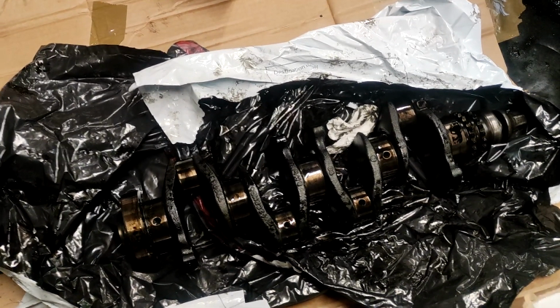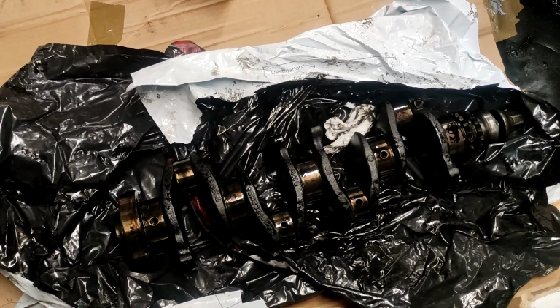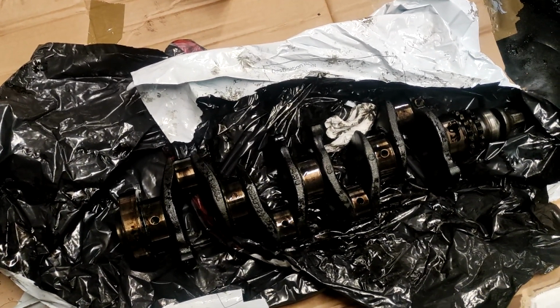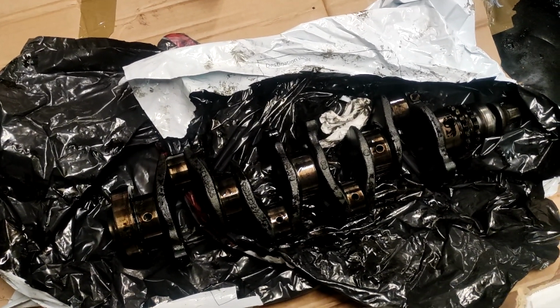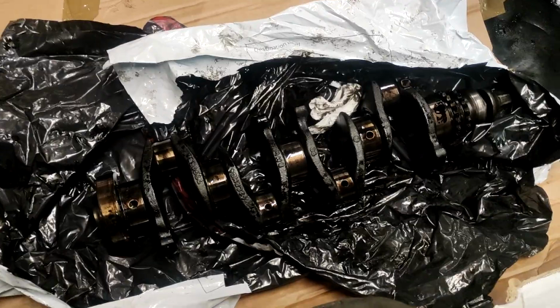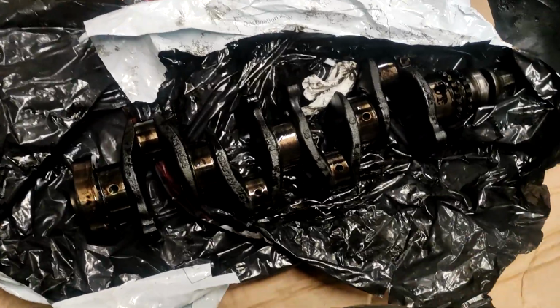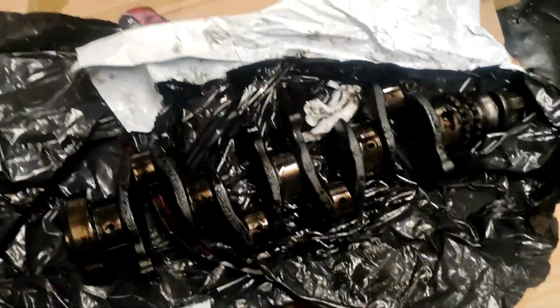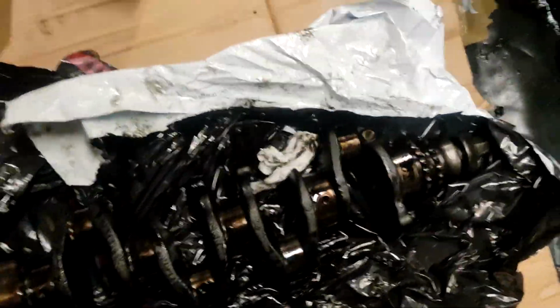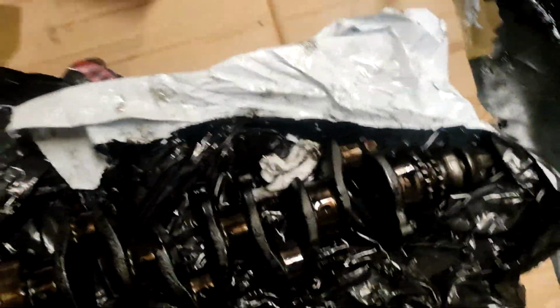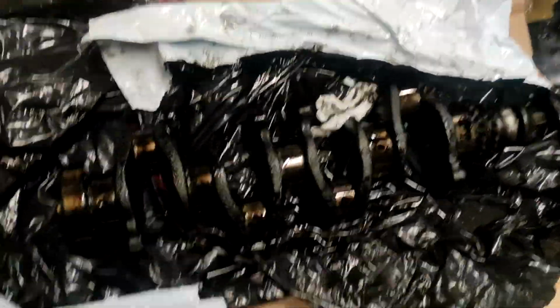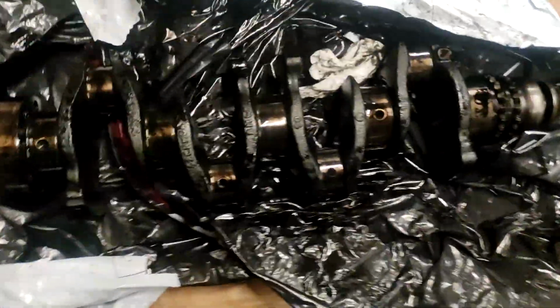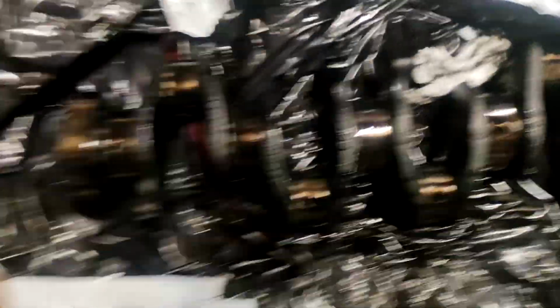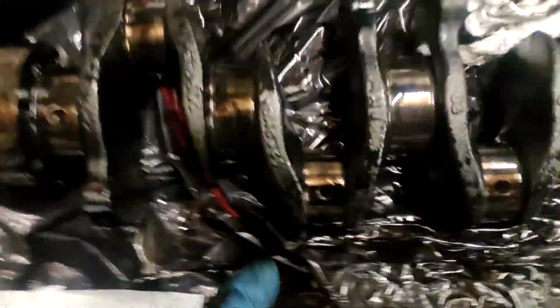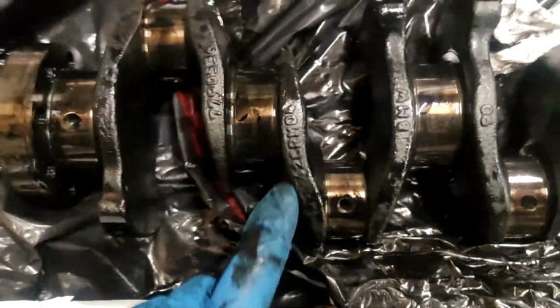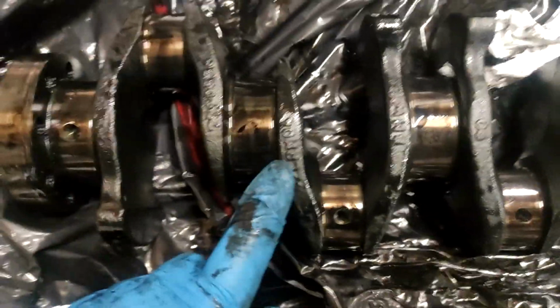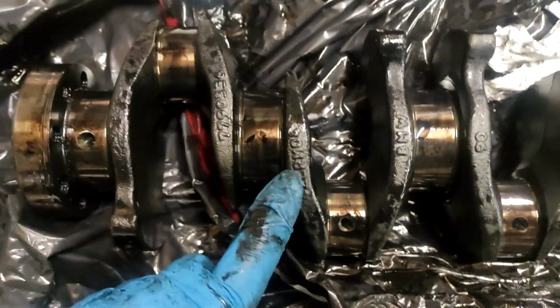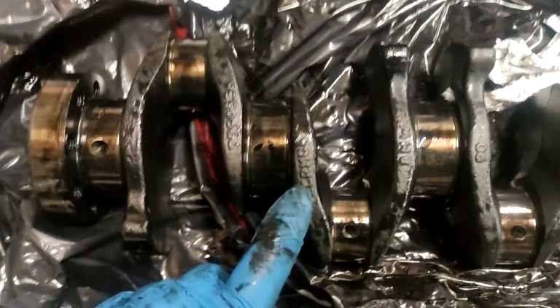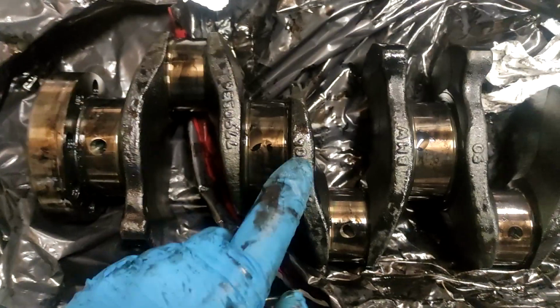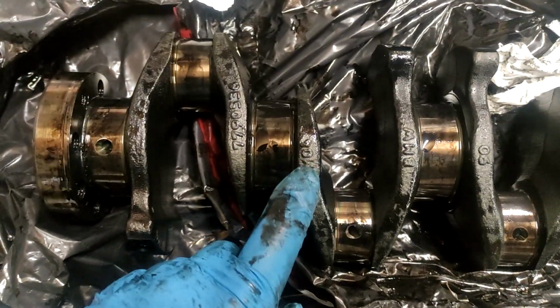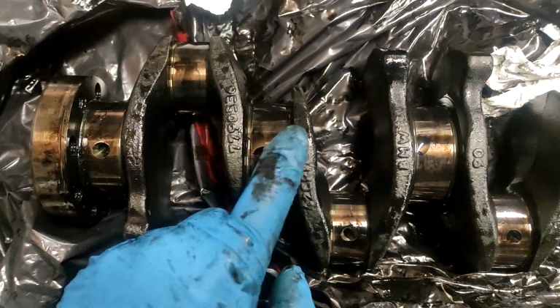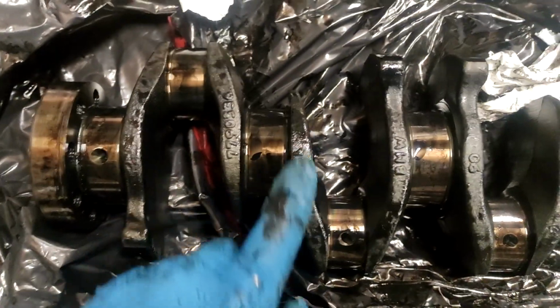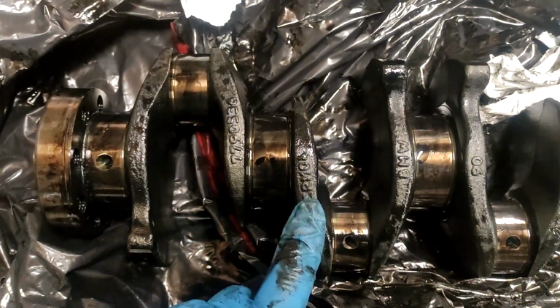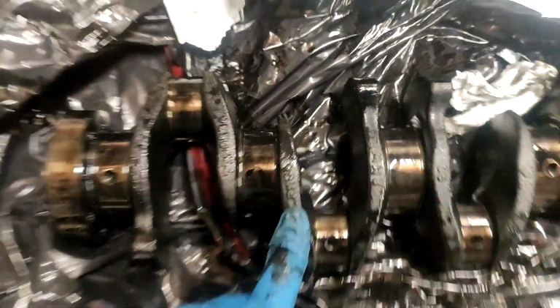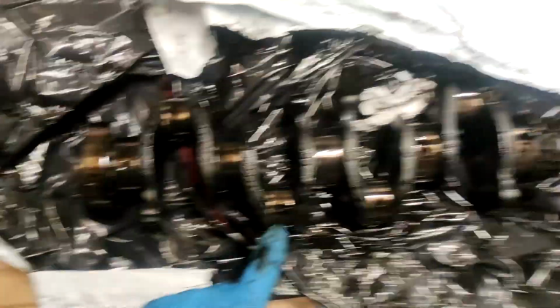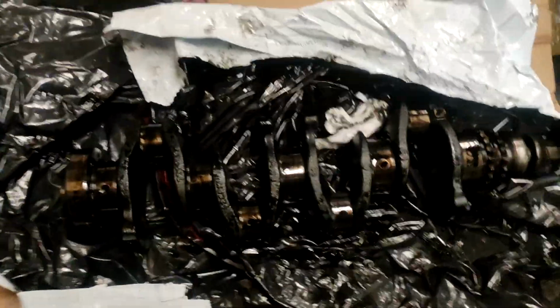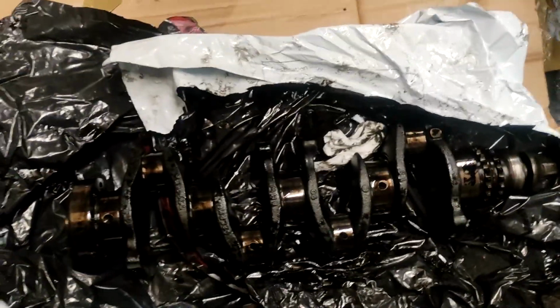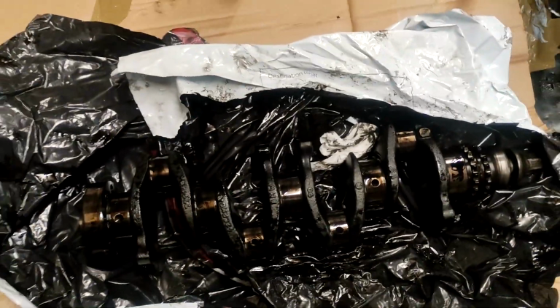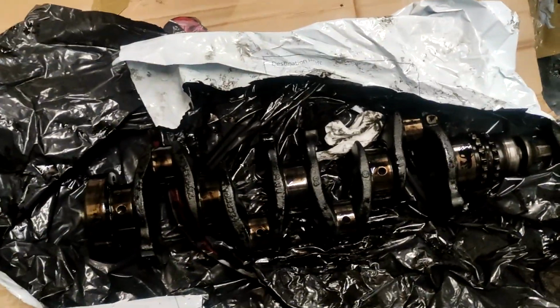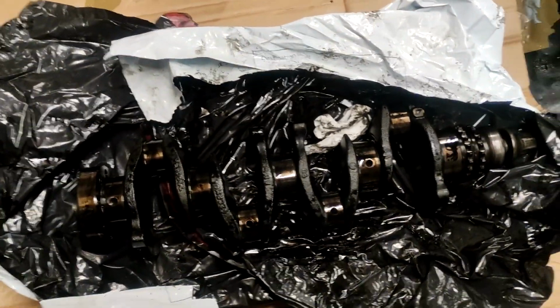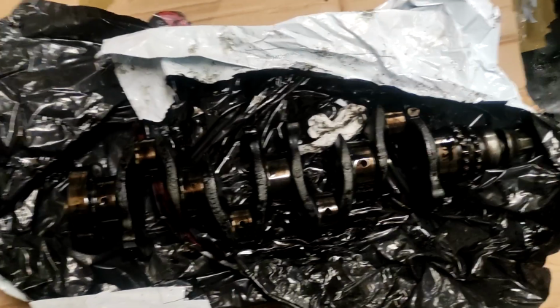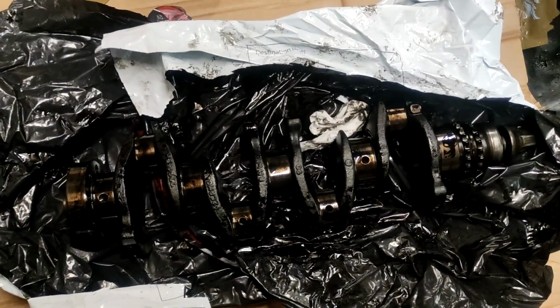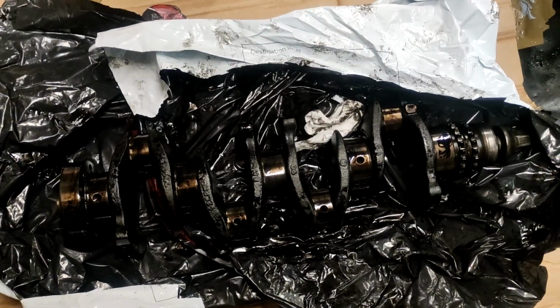This comes from a 2006 pre-LCI or 2007 LCI X3 — this is the only one you can get this from. What you're looking for is CRM04 — that's the most important thing, because that's a chromoly crank.